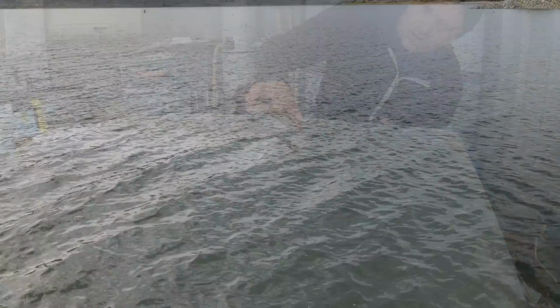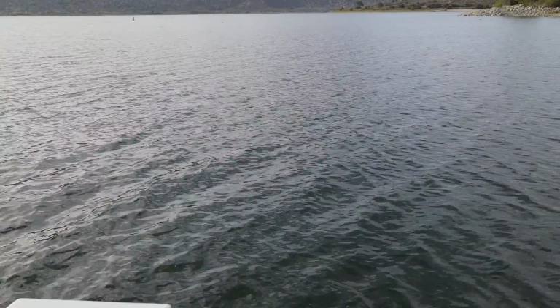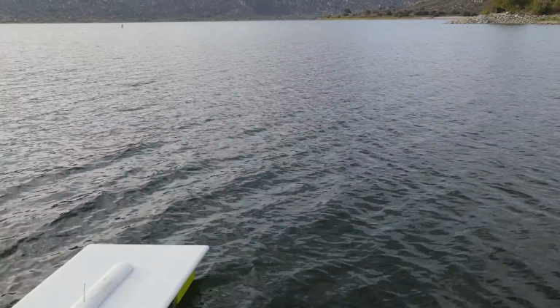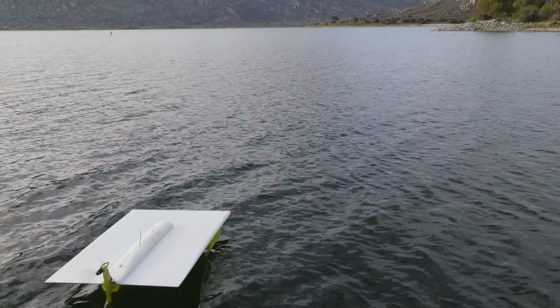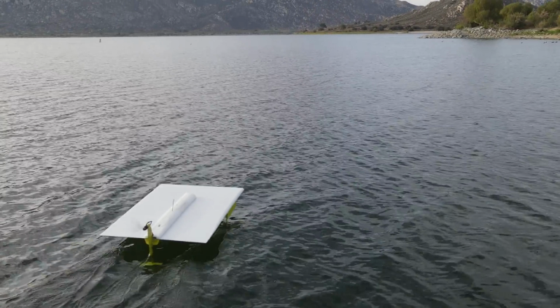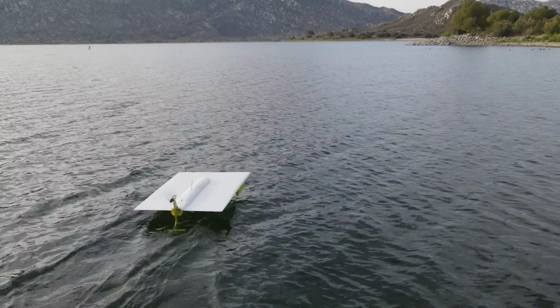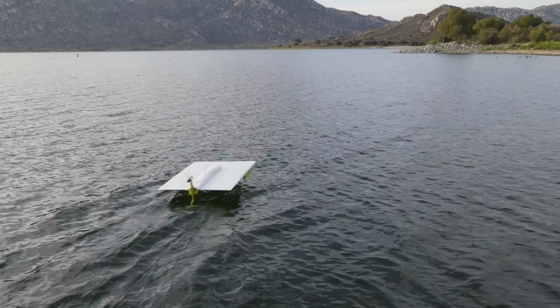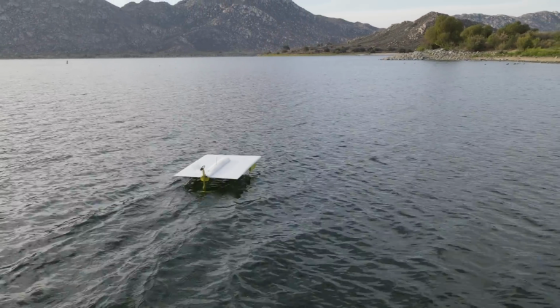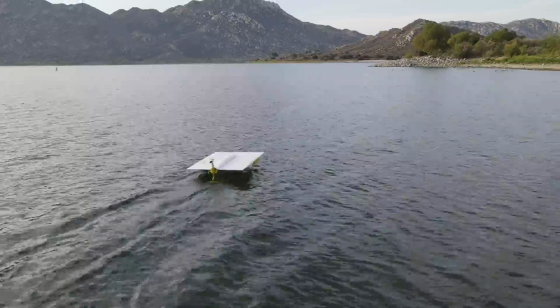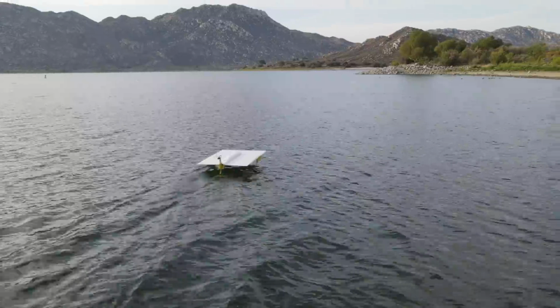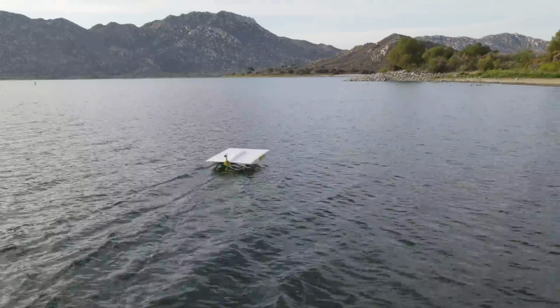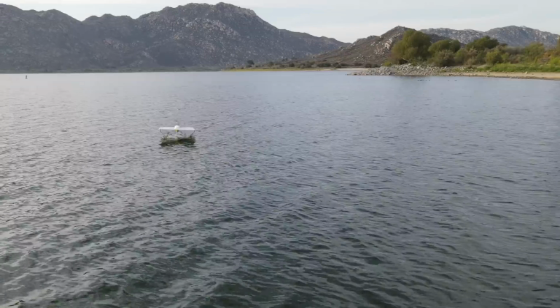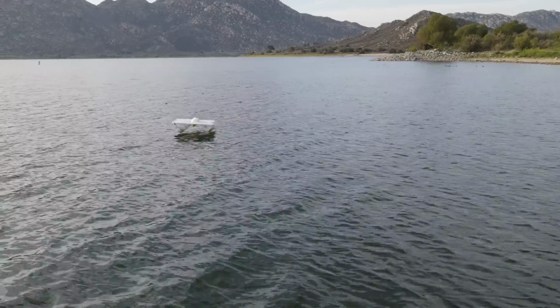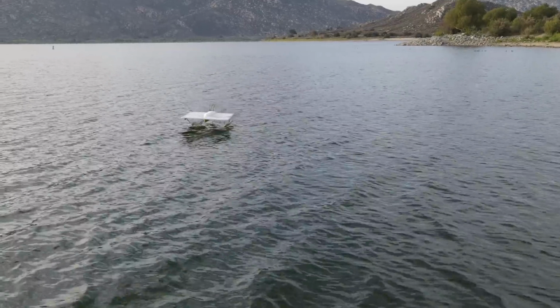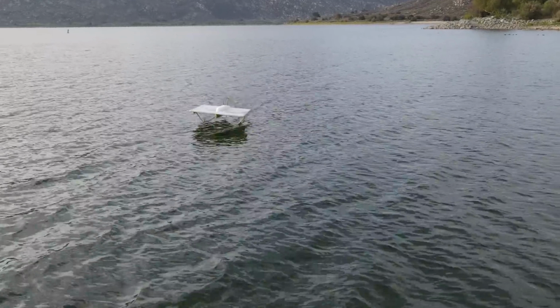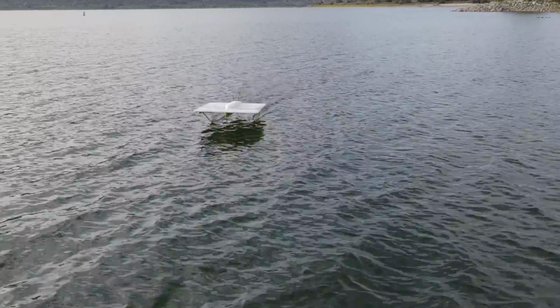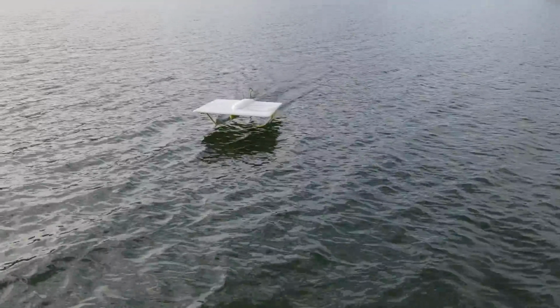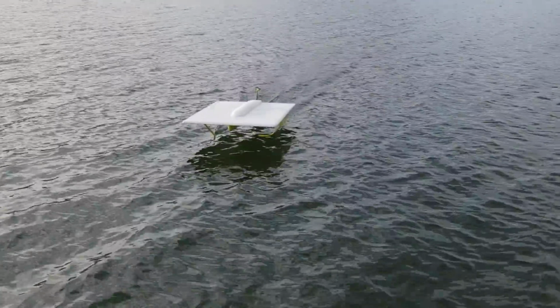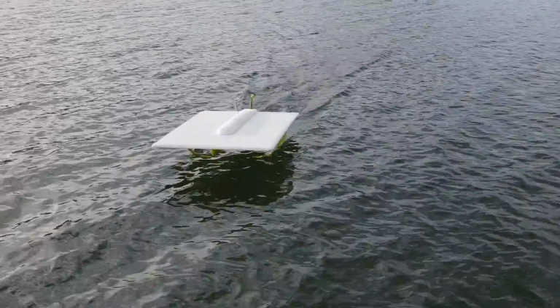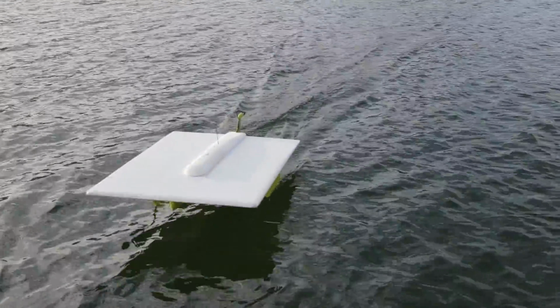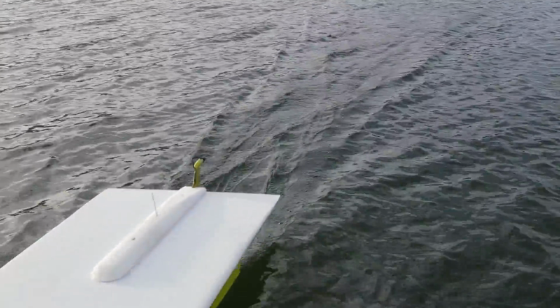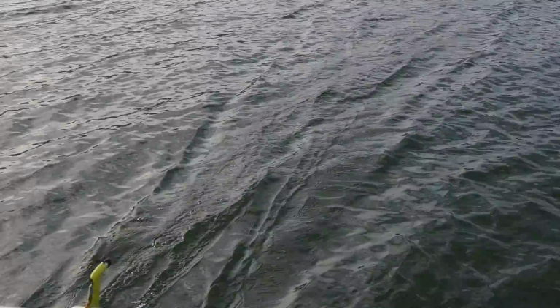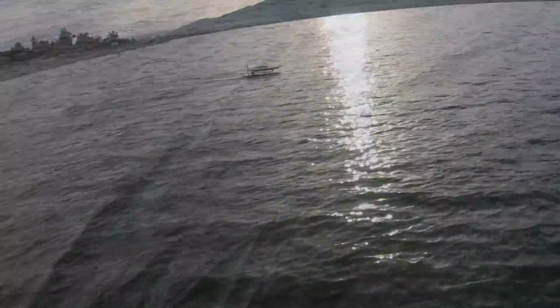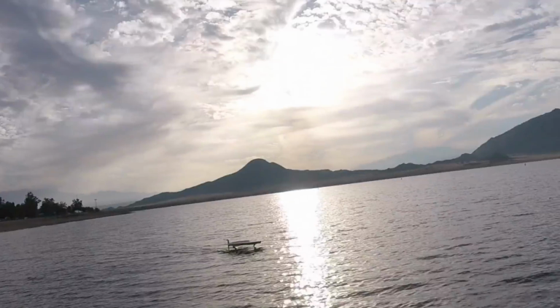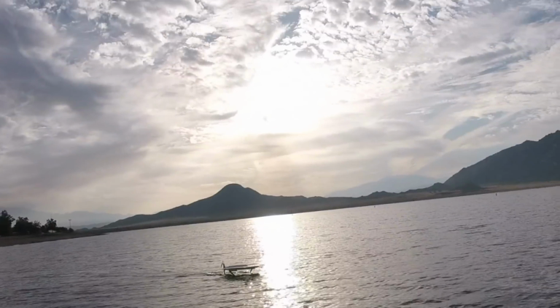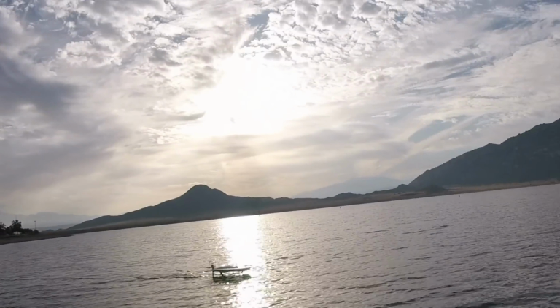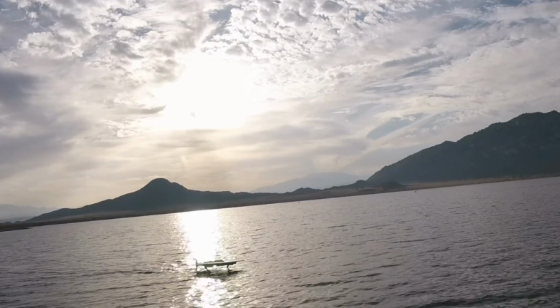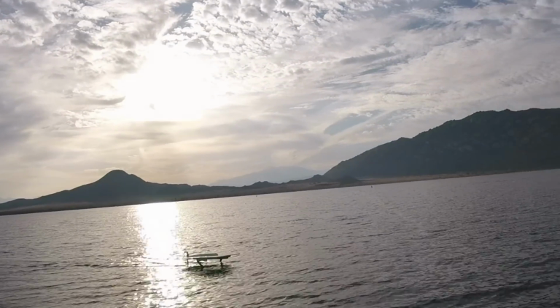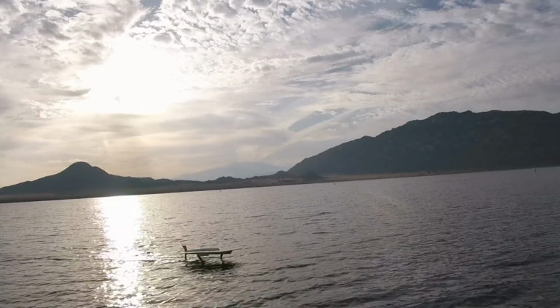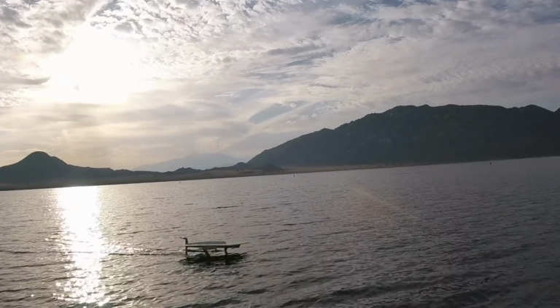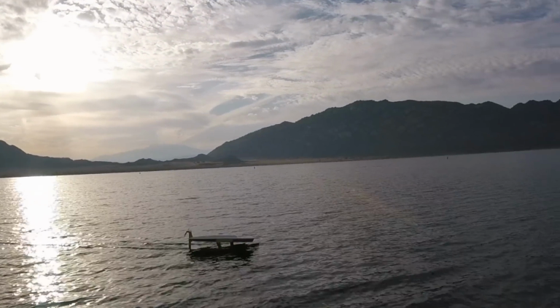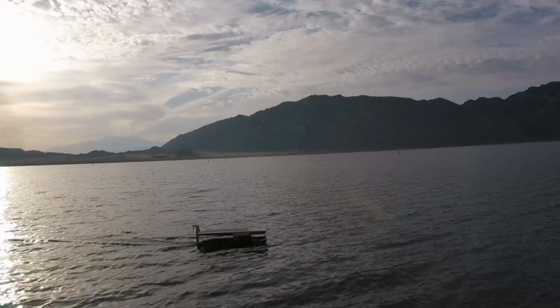My first impressions out at the lake were that the foils were great at naturally maintaining ride height at any speed, they weren't ventilating, and the vessel was very stable in turns. But that was a calm morning and my first impressions were deceiving.